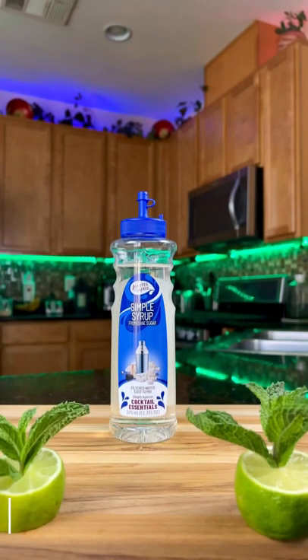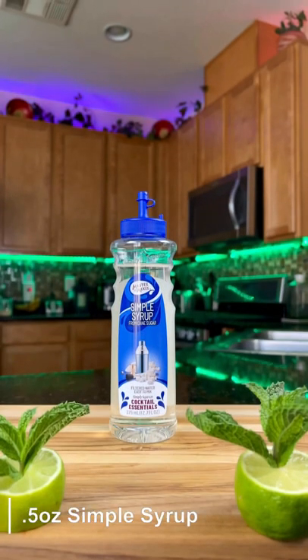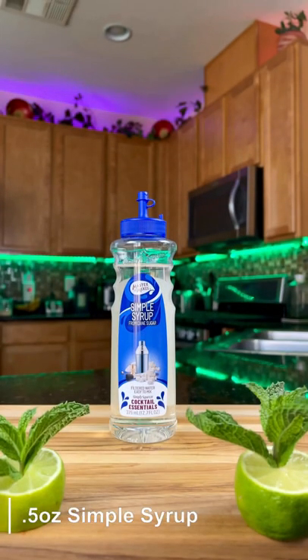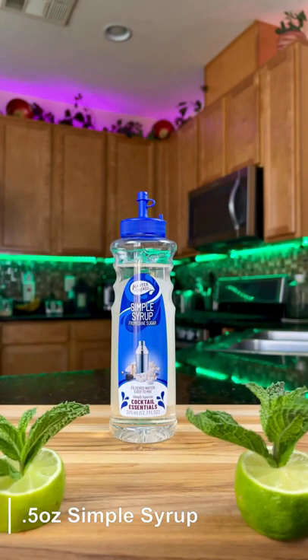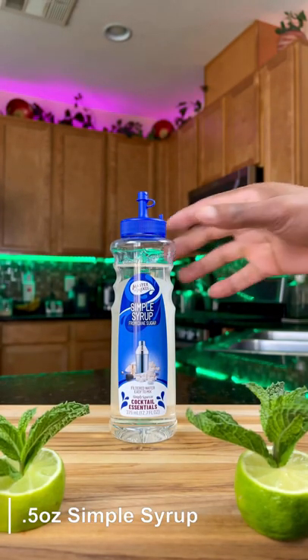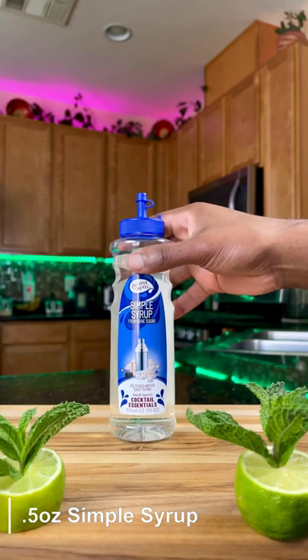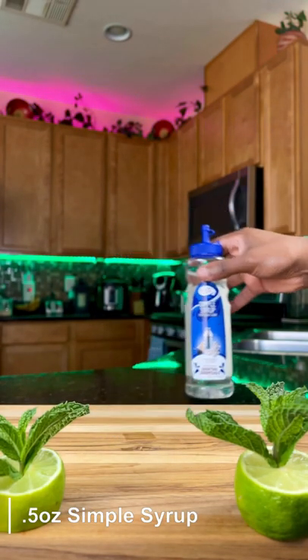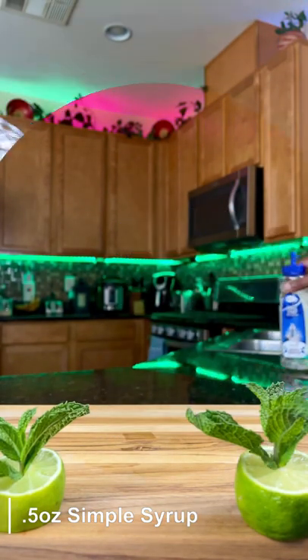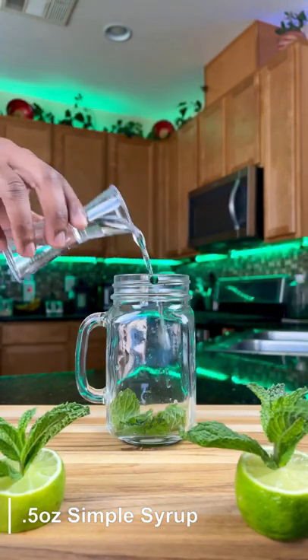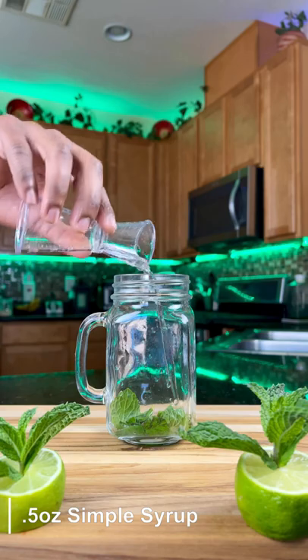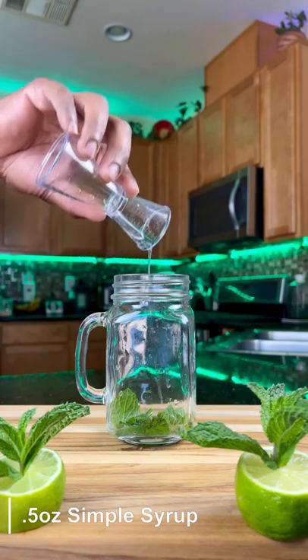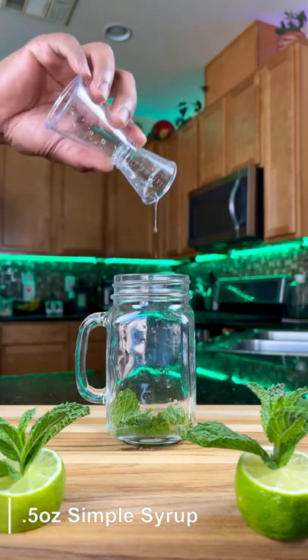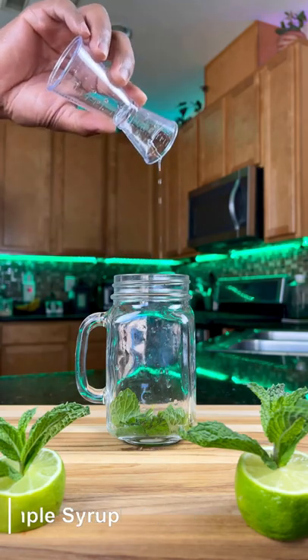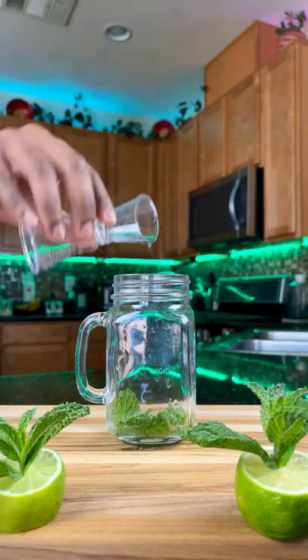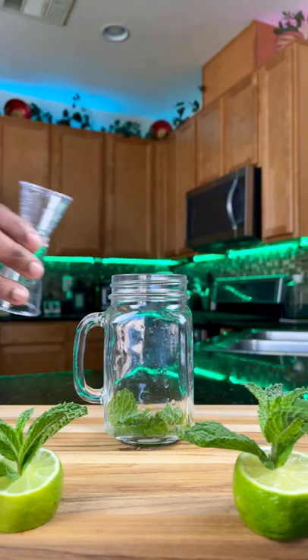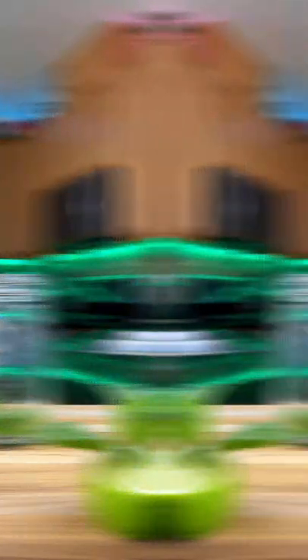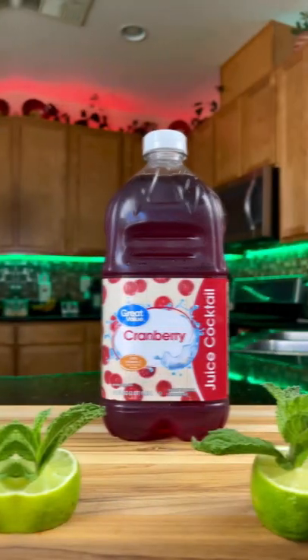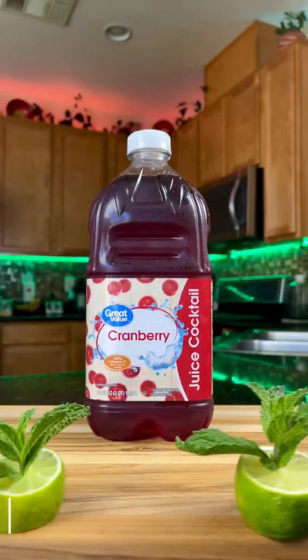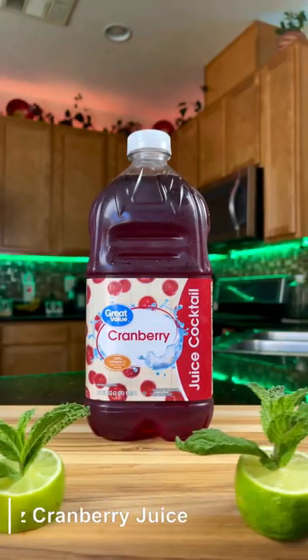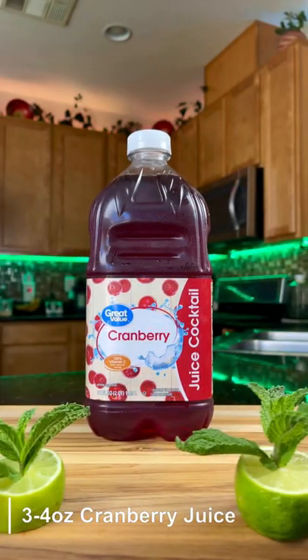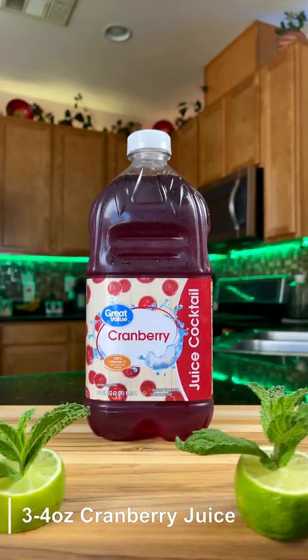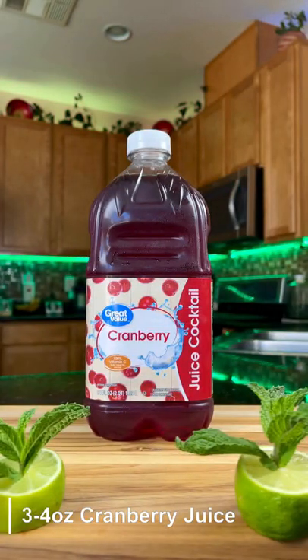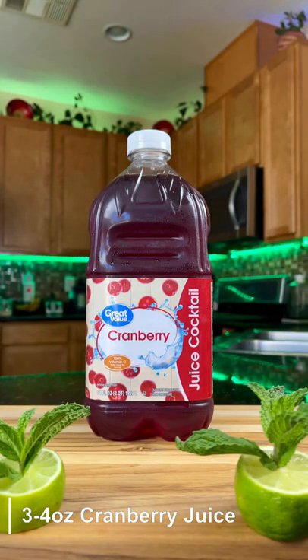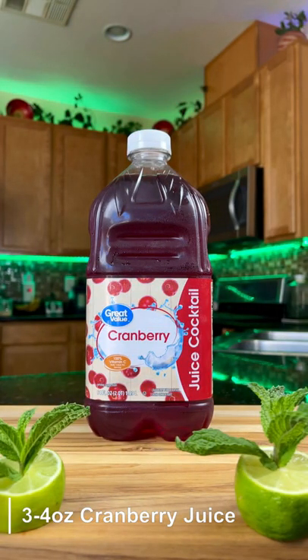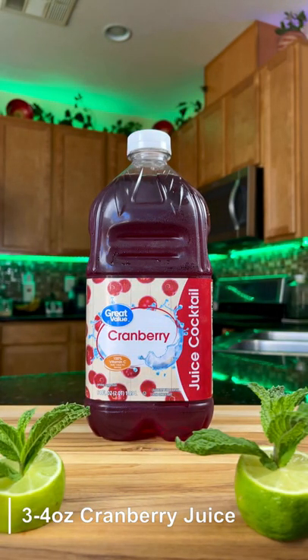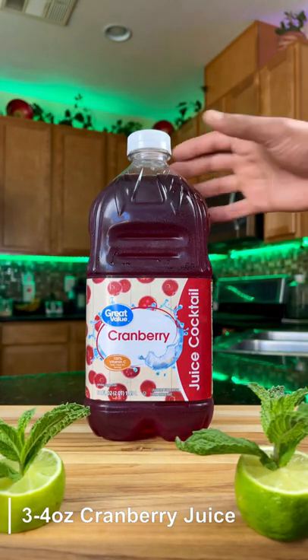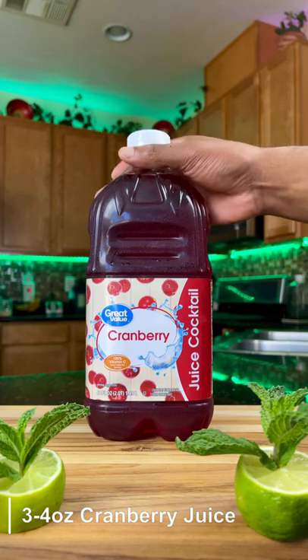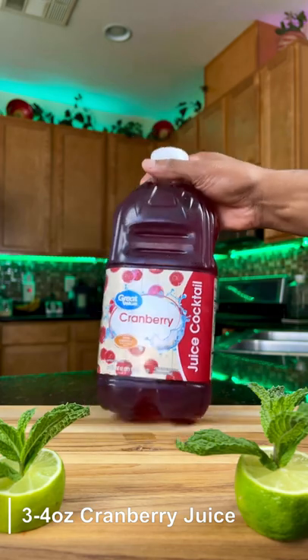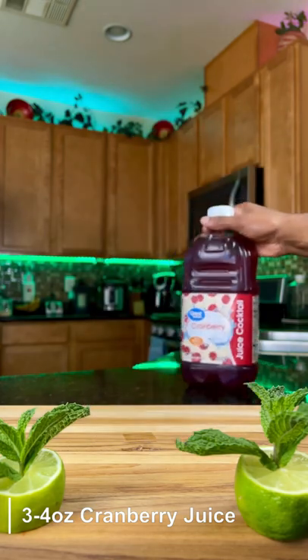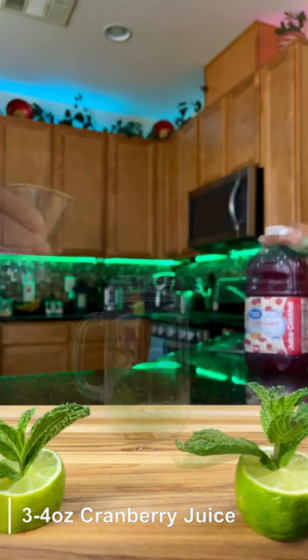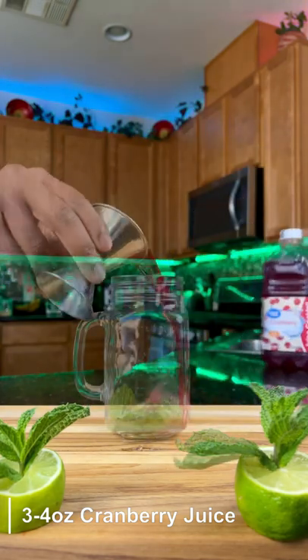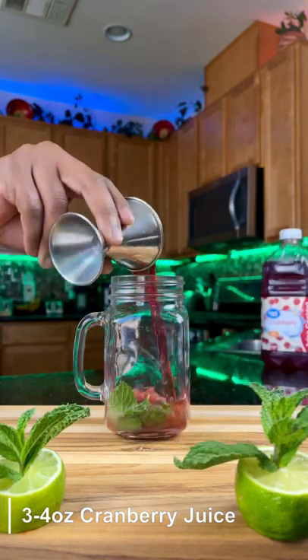Next we're going to add a half ounce of simple syrup, because Sprite's already a little sweet. Now we're going to add our cranberry juice — you can use organic or regular. We're going to add three ounces.